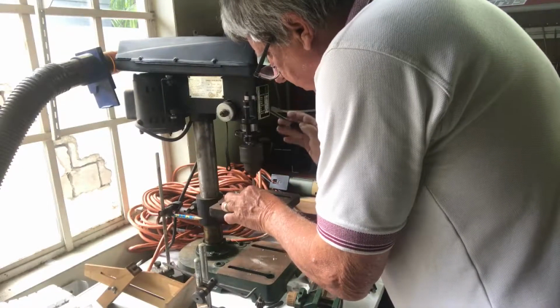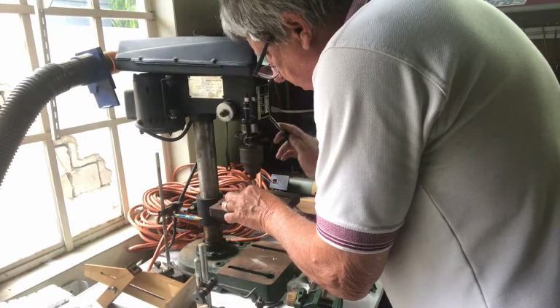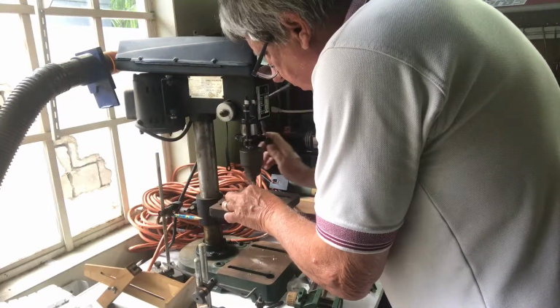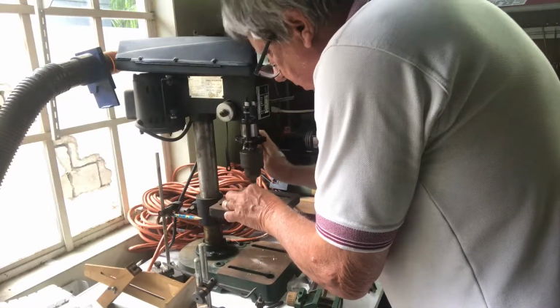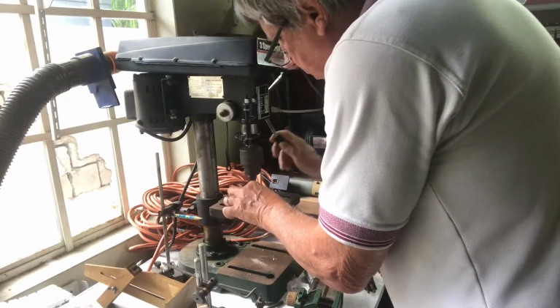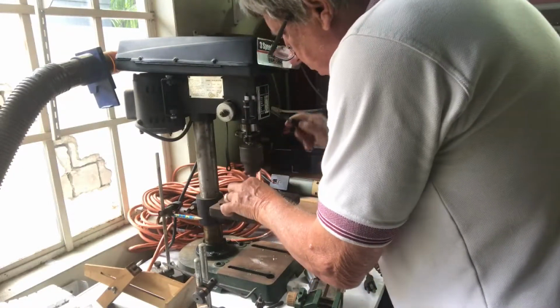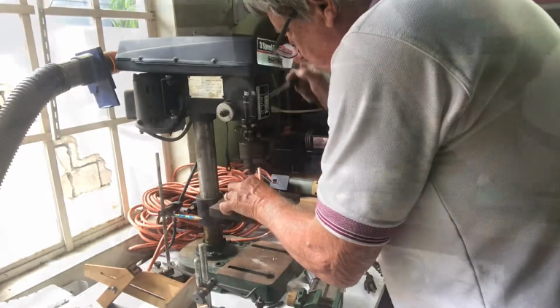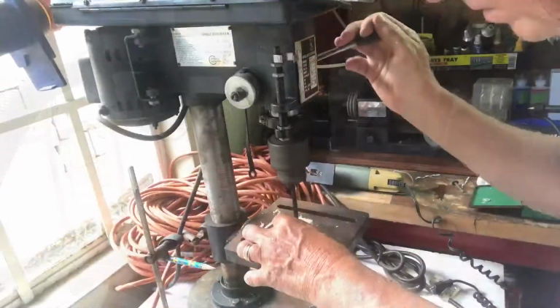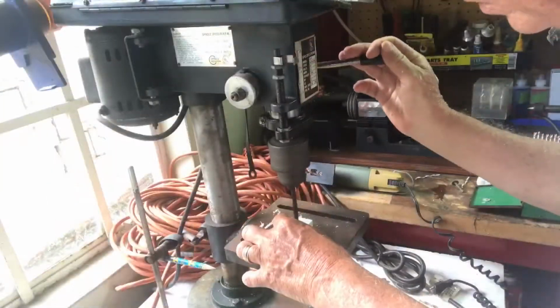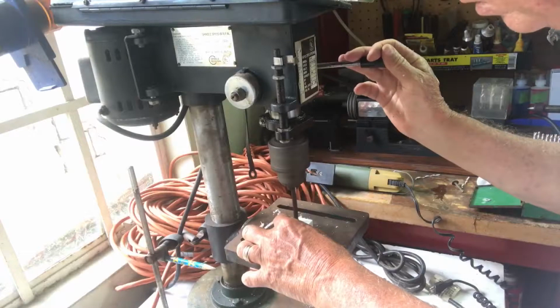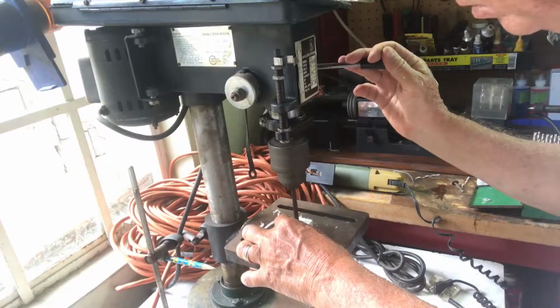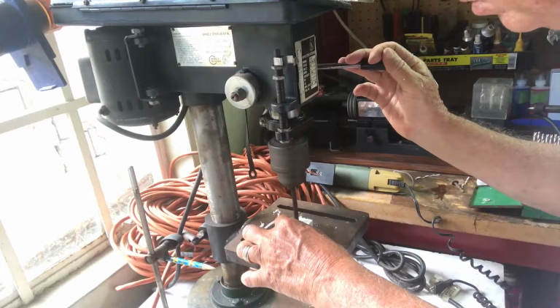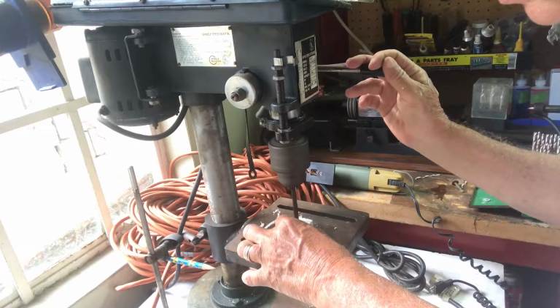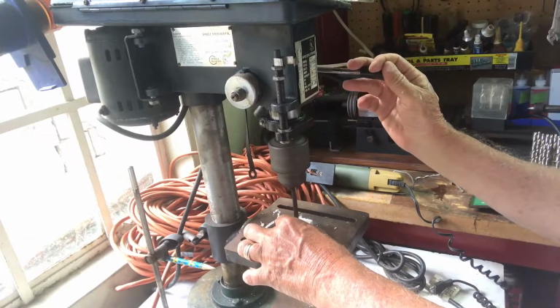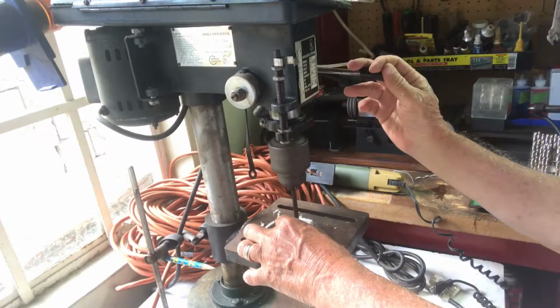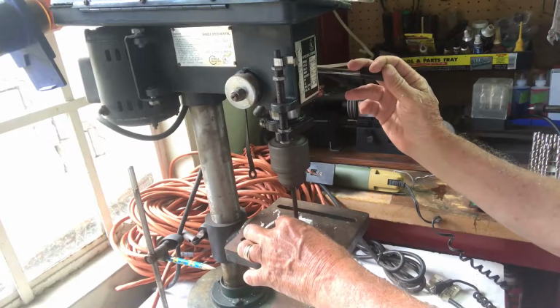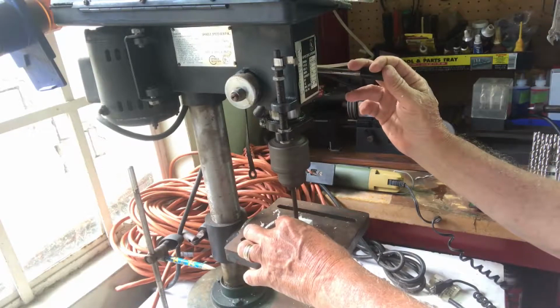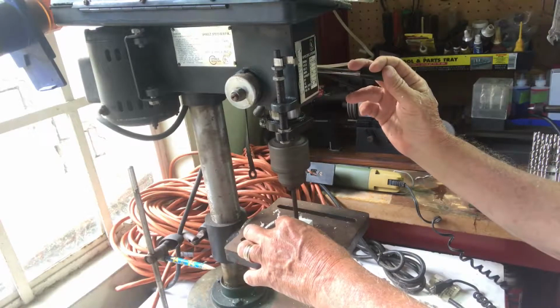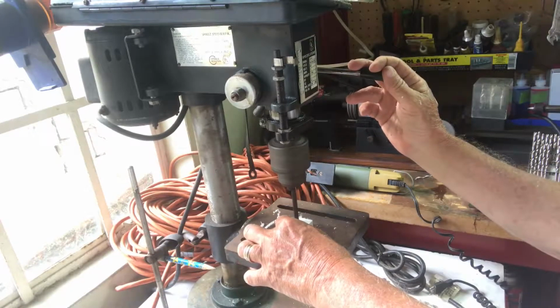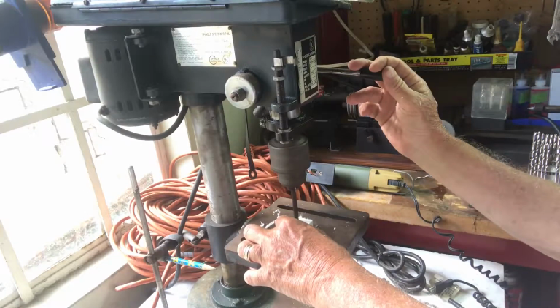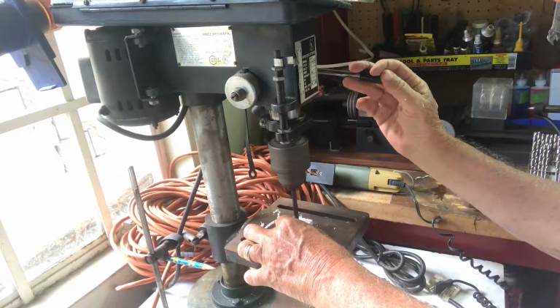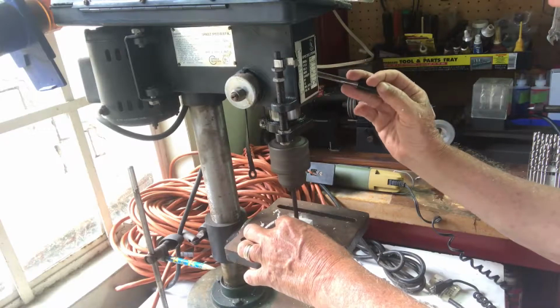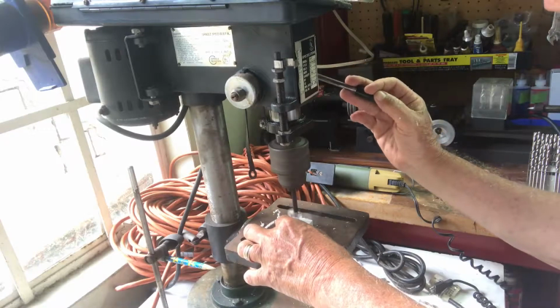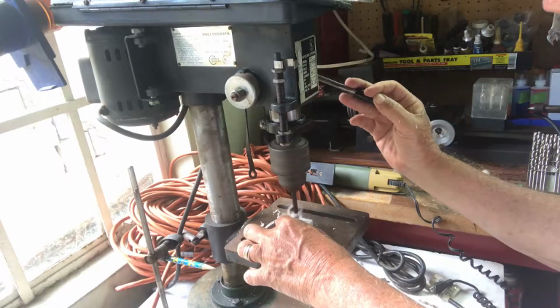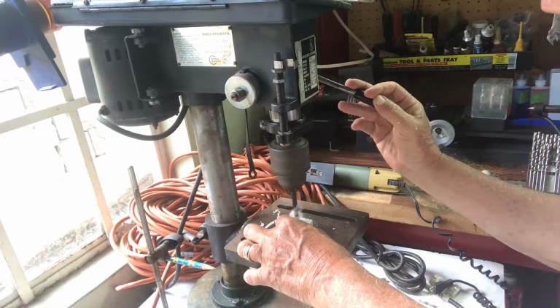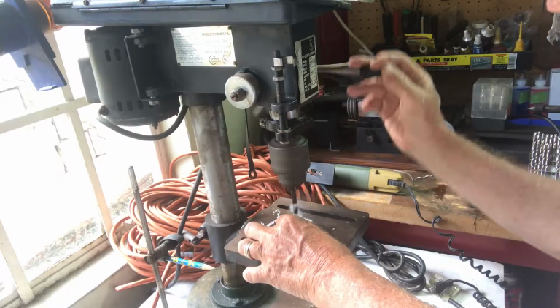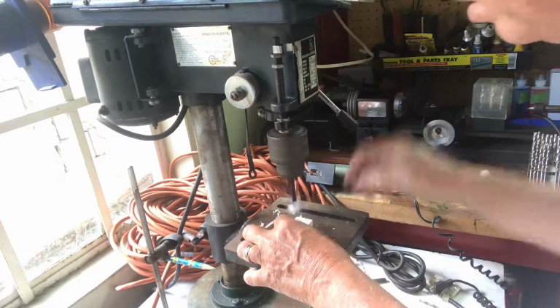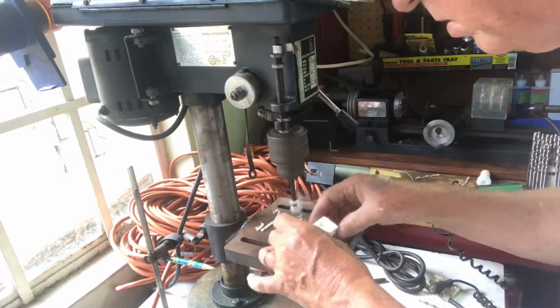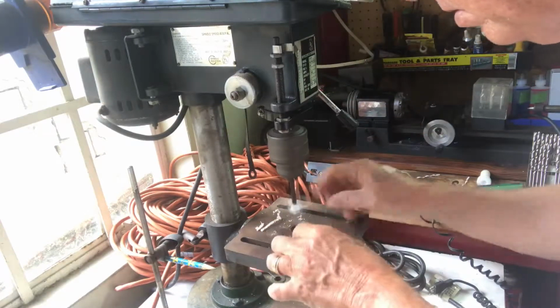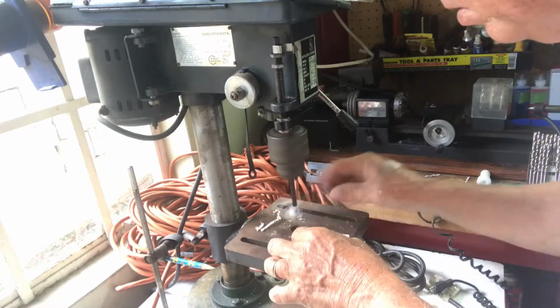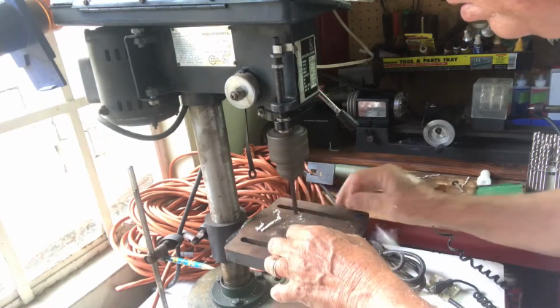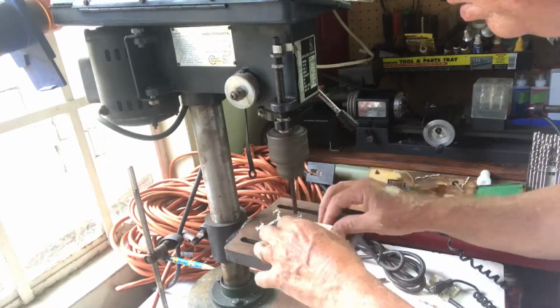Then we drill the holes, which are perhaps the most technical part. The hole has two sides: a reset hole, and a hole that is the exact size of the screw.